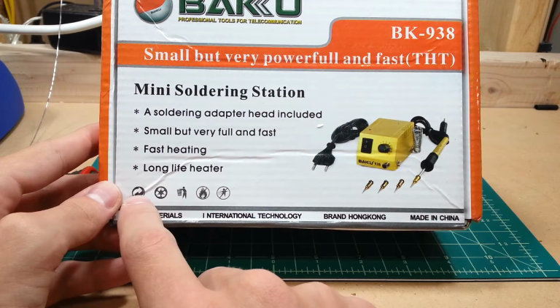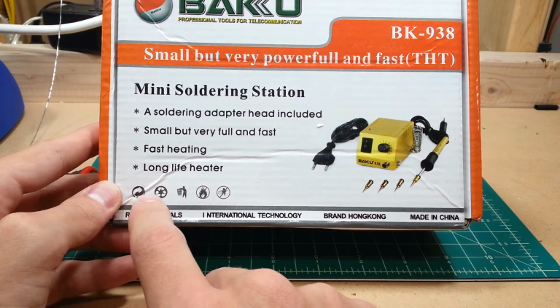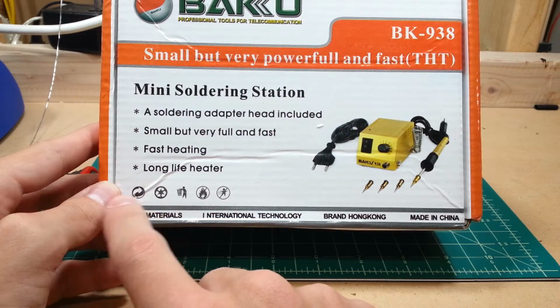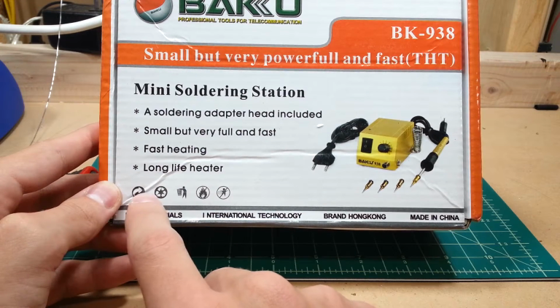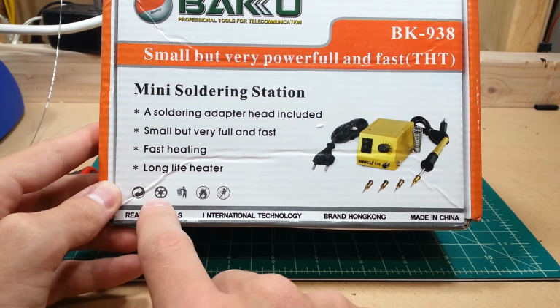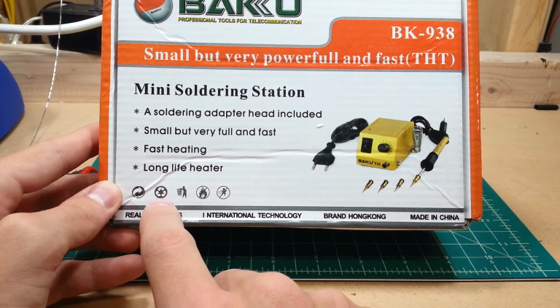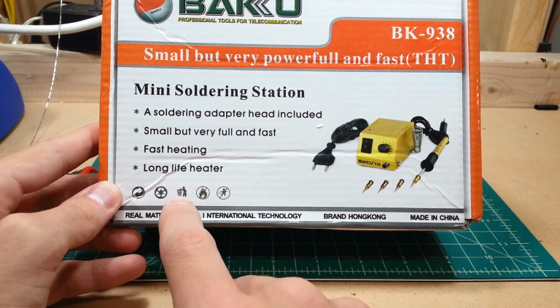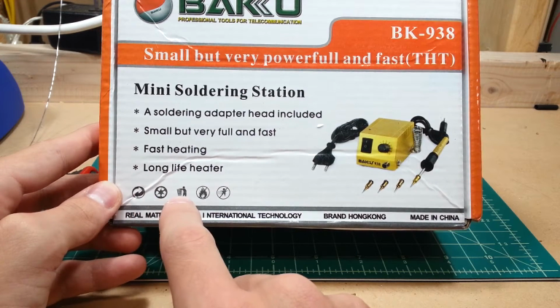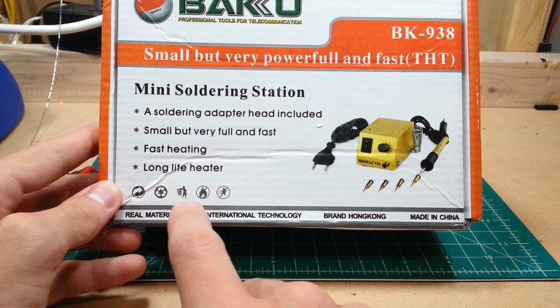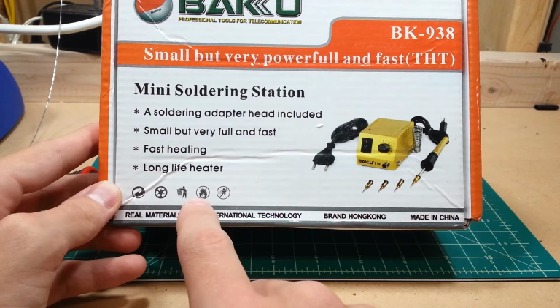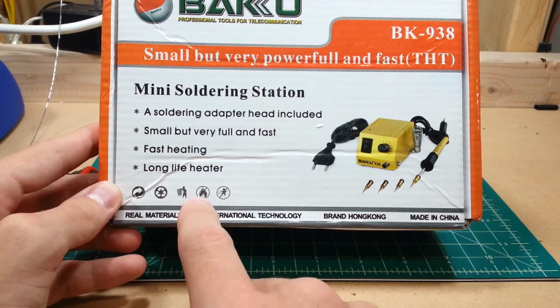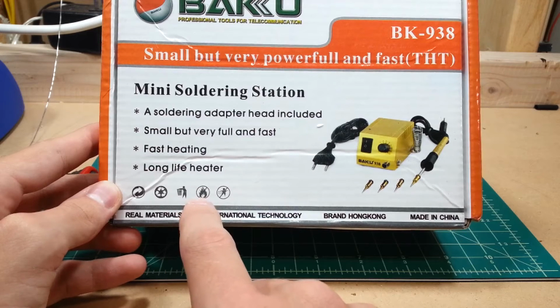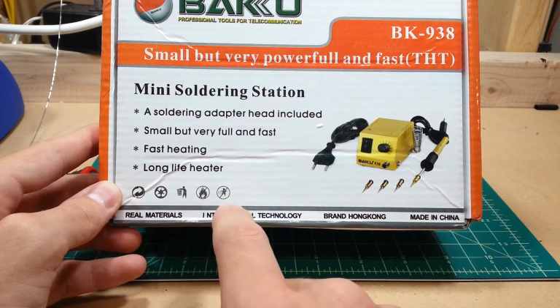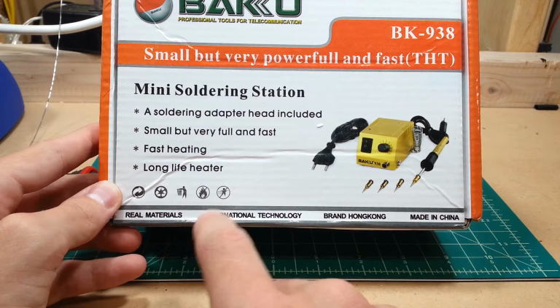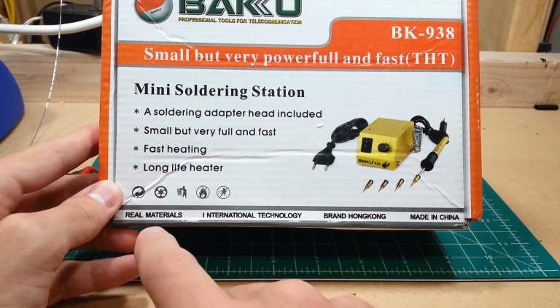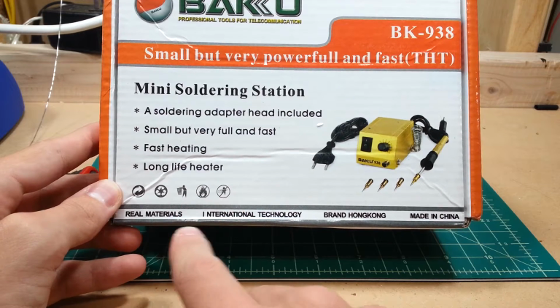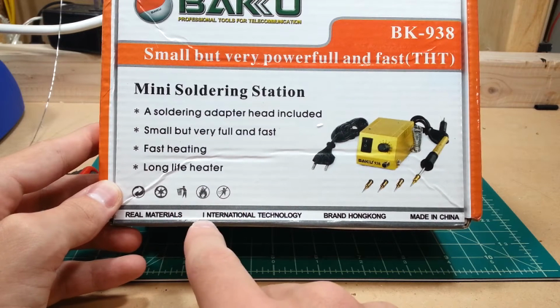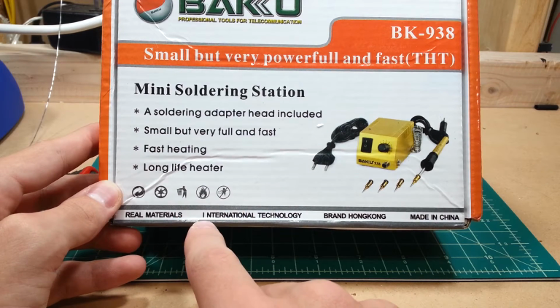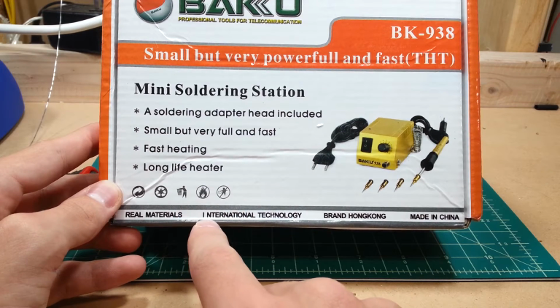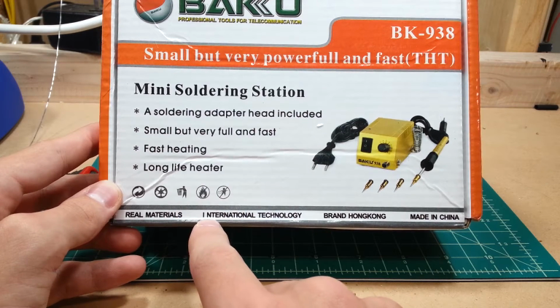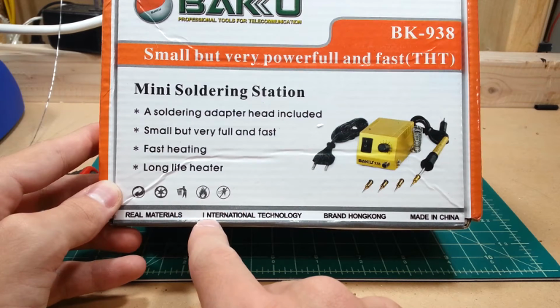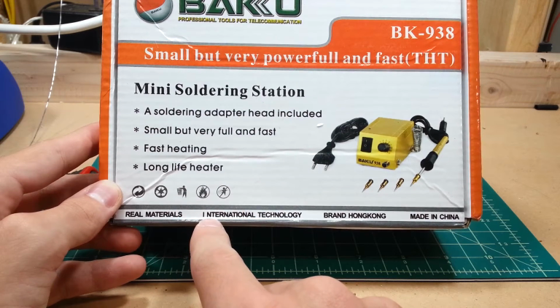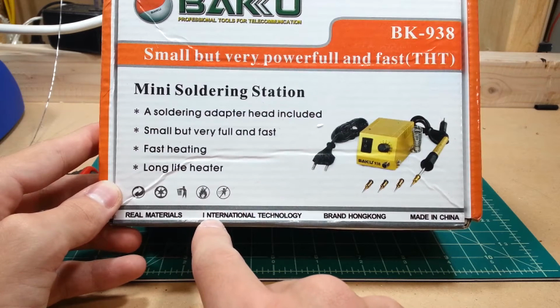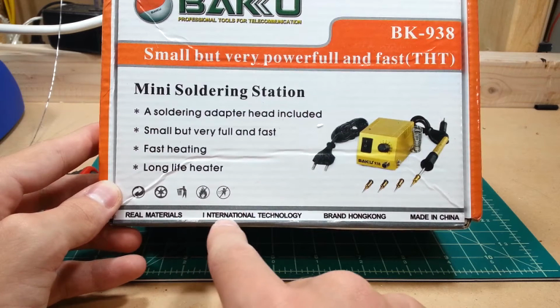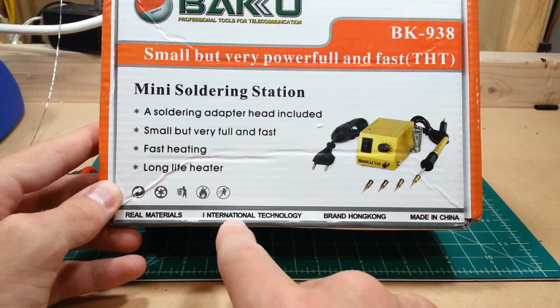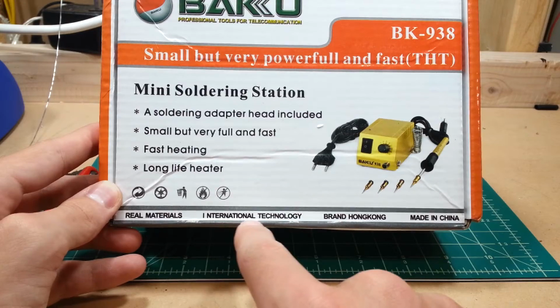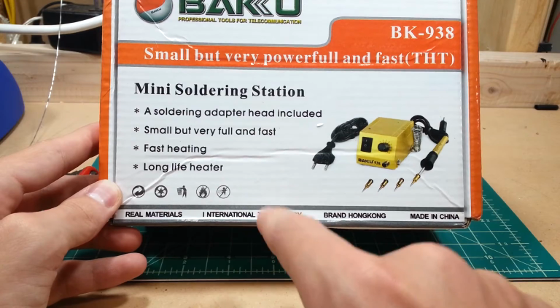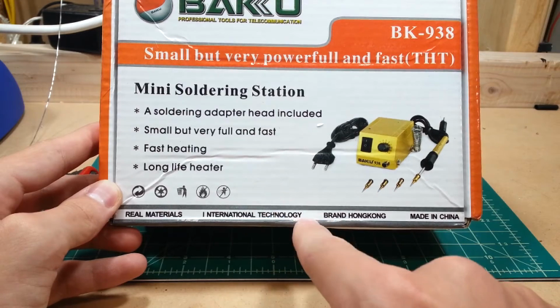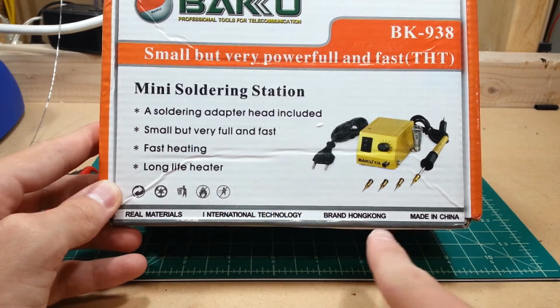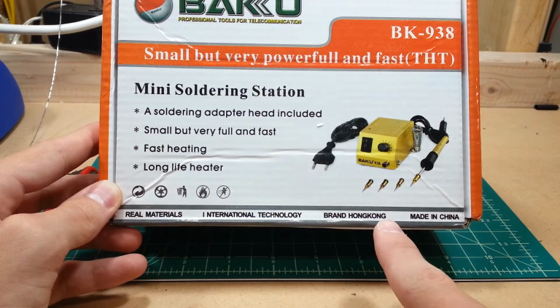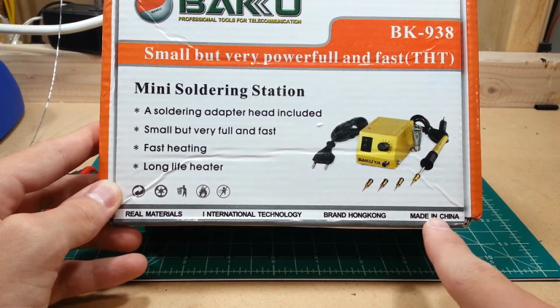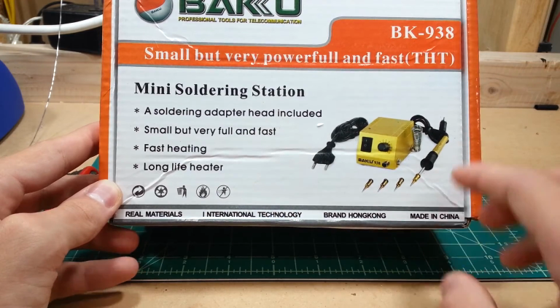On the packaging: yin-yang arrows, recycle, don't throw away, no fire, no babies, real materials, international with a really weird space, technology, brand Hong Kong, made in China.